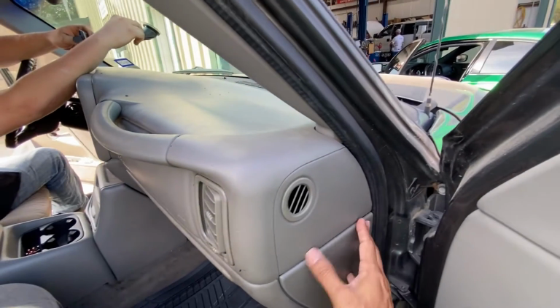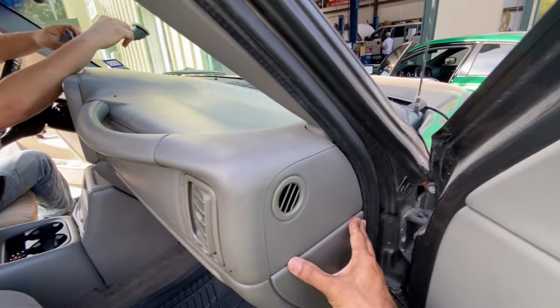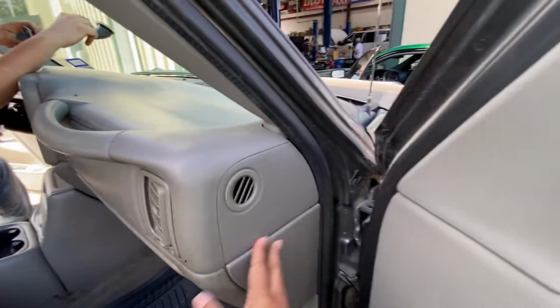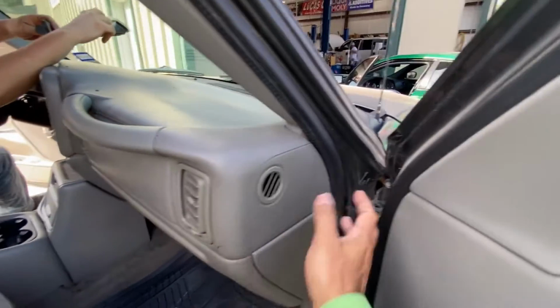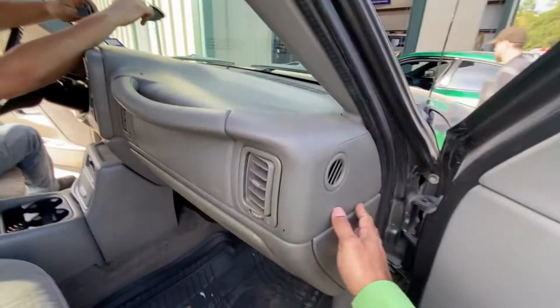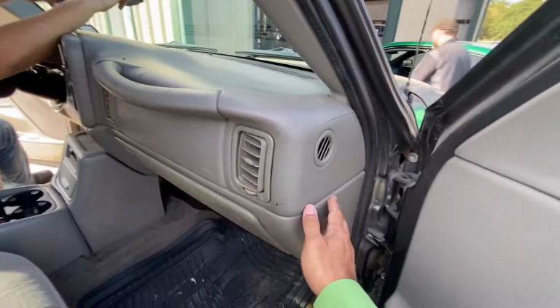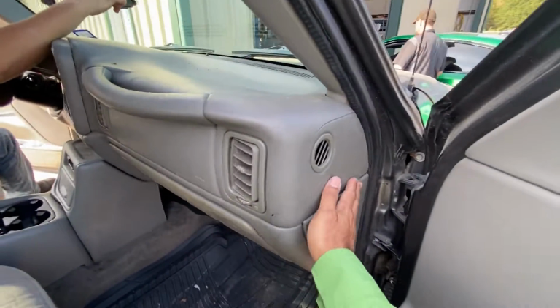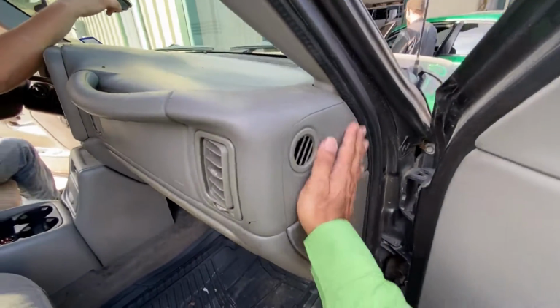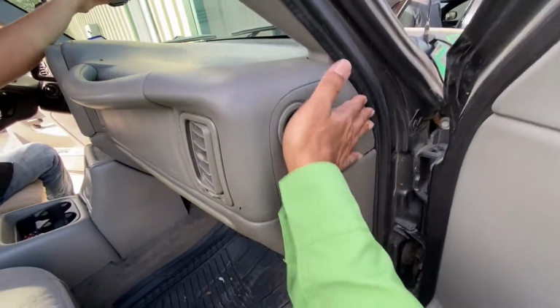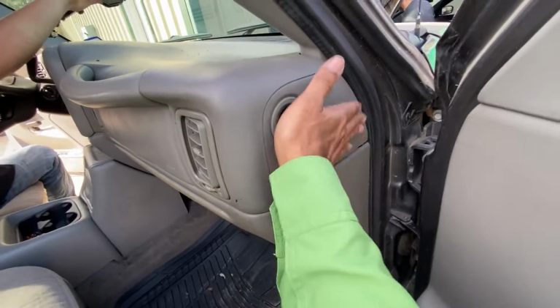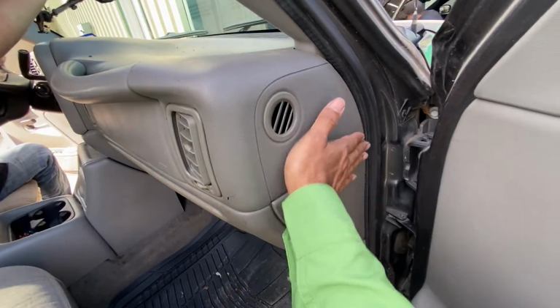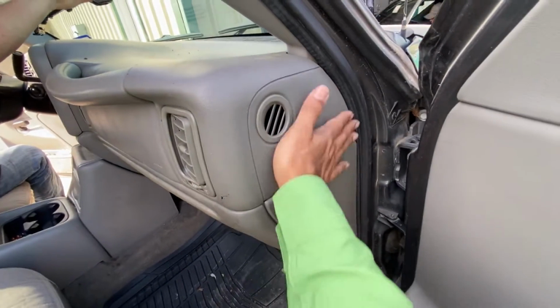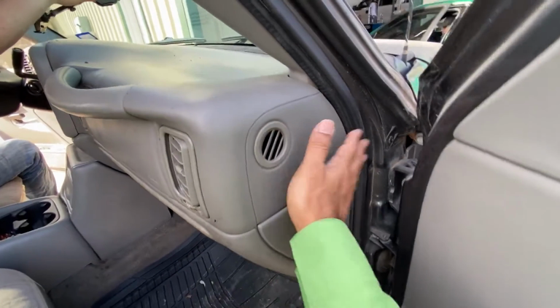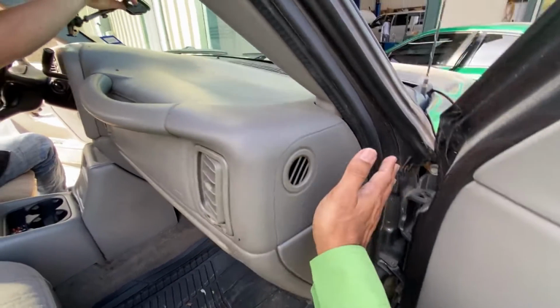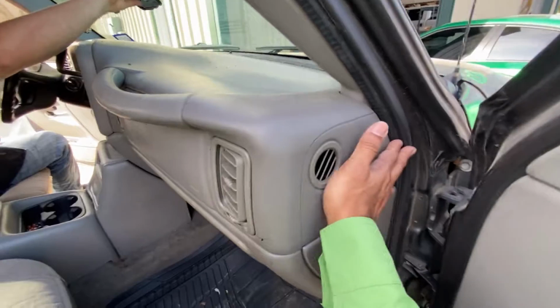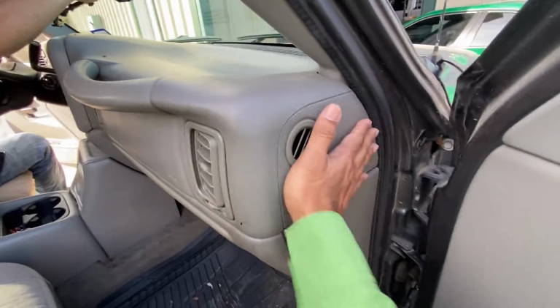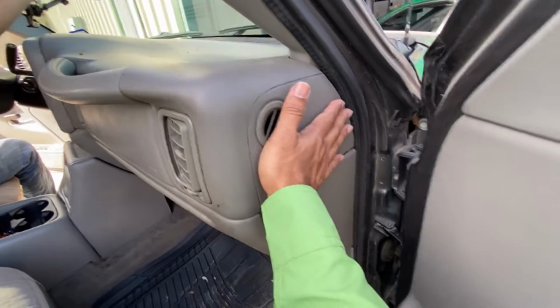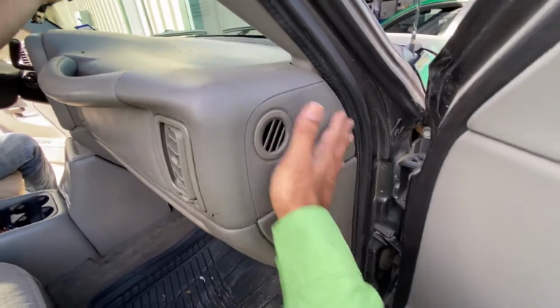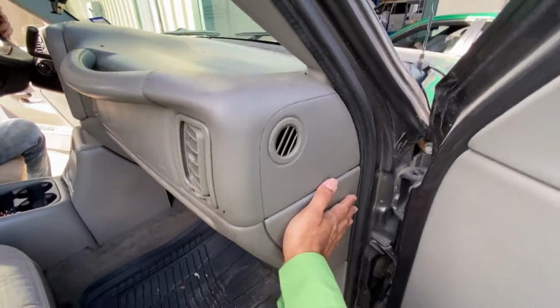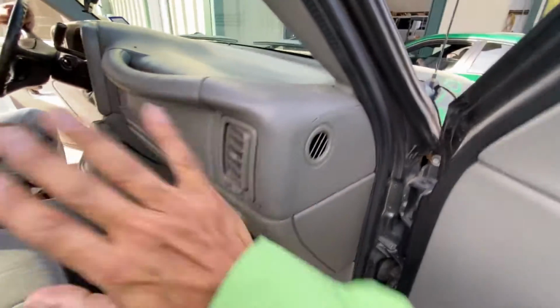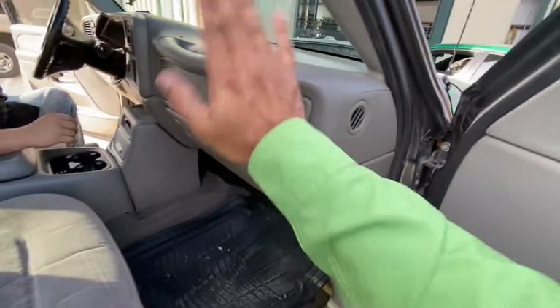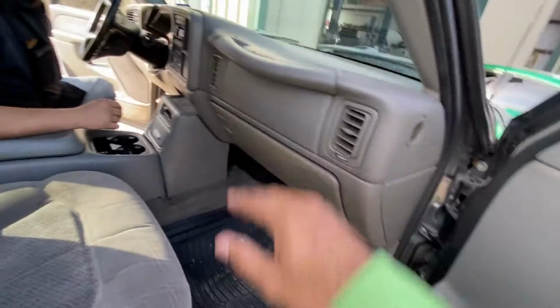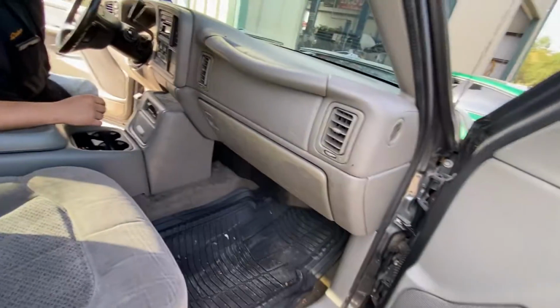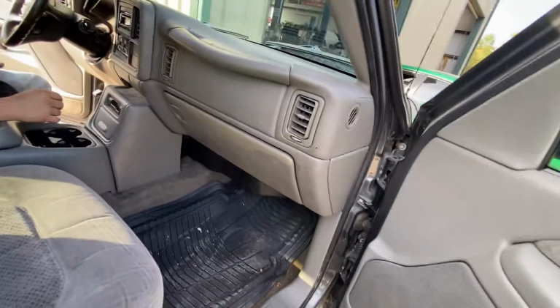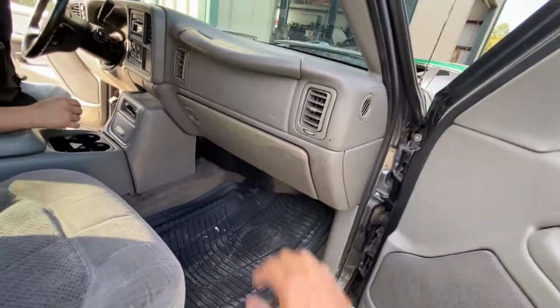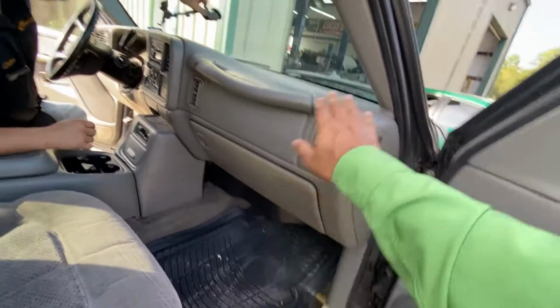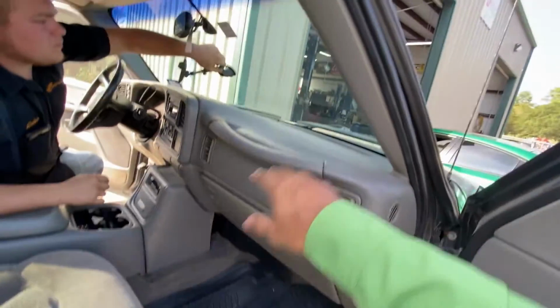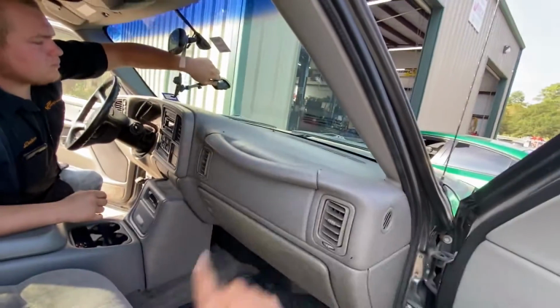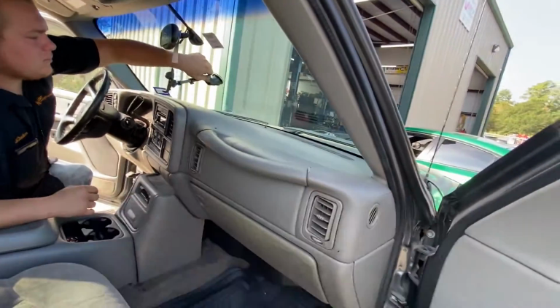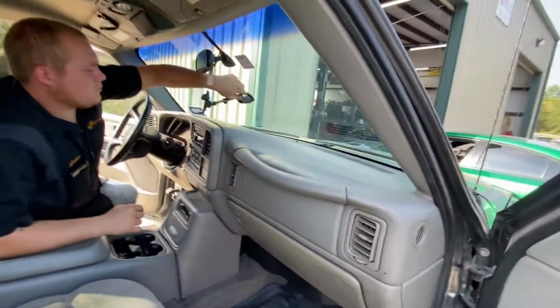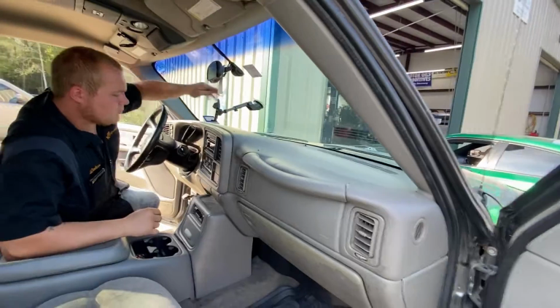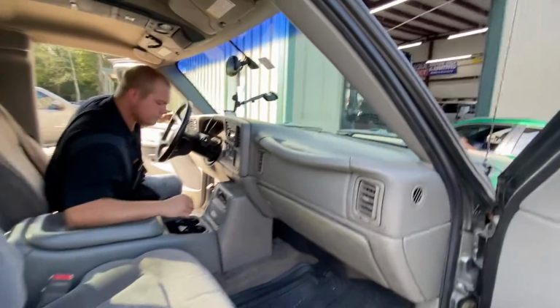A lot of times you'll see when work has been done, they're not matching up — one side is in, one side is out. We take care of that. So that's what you see right now.